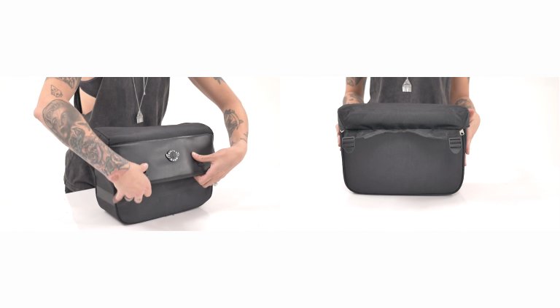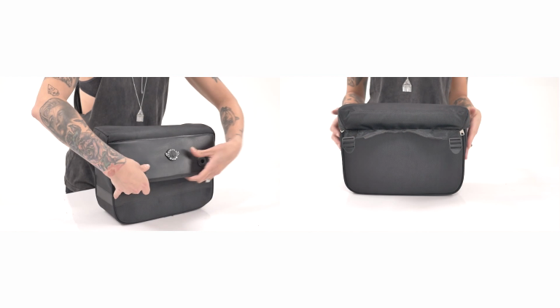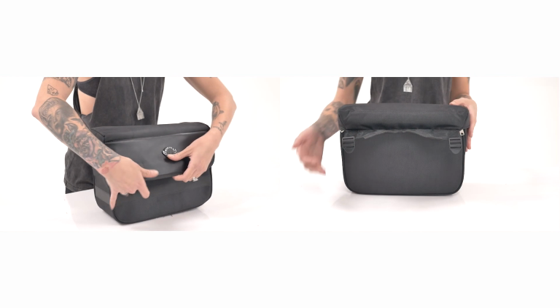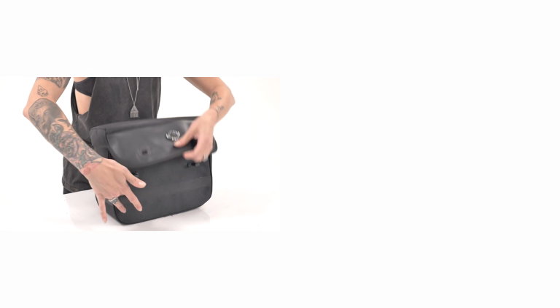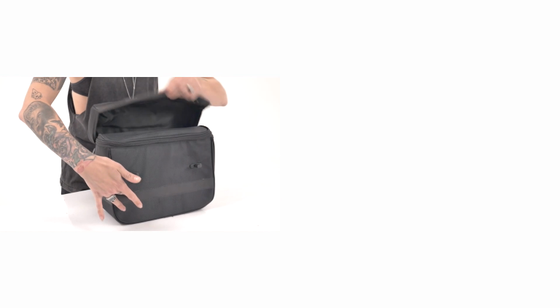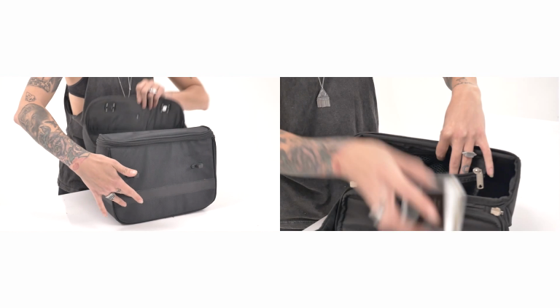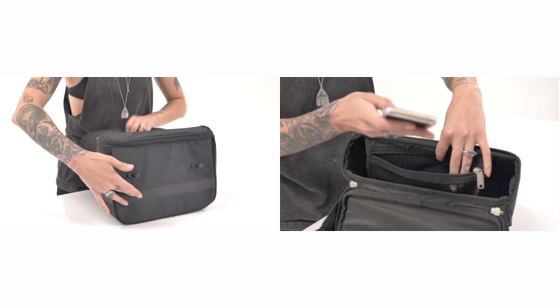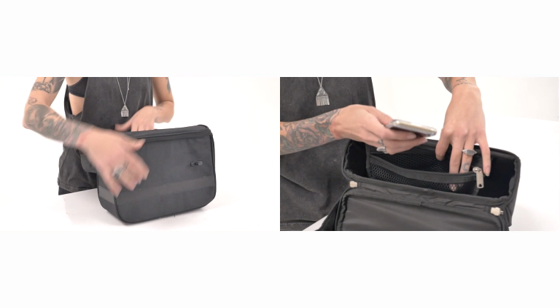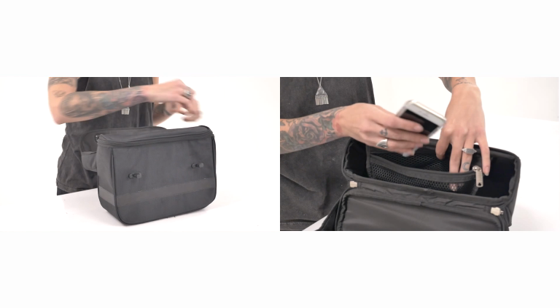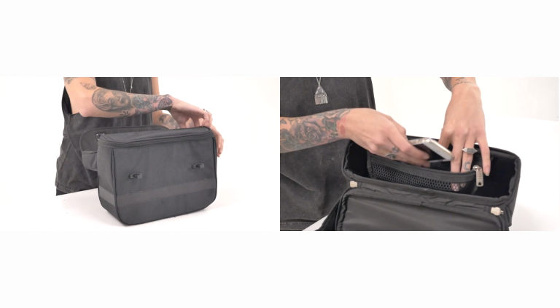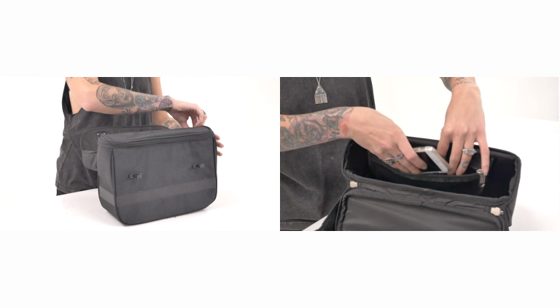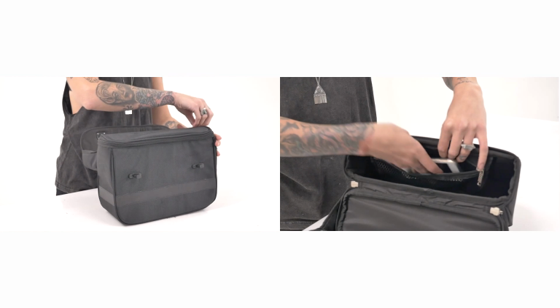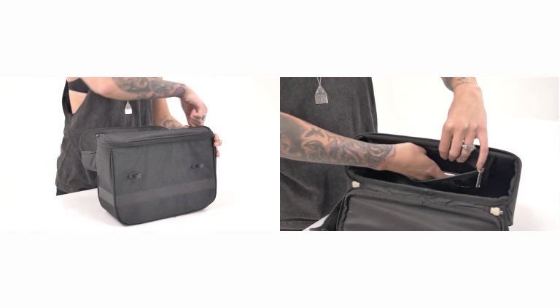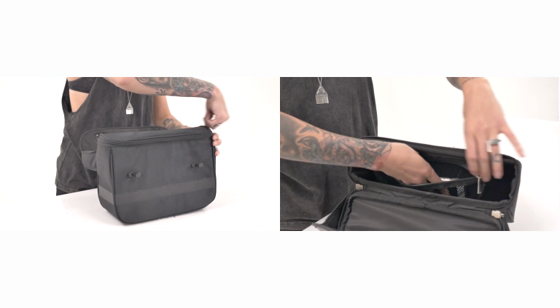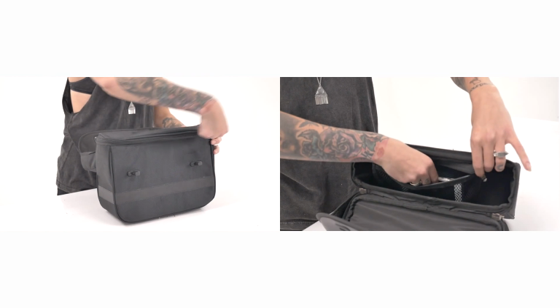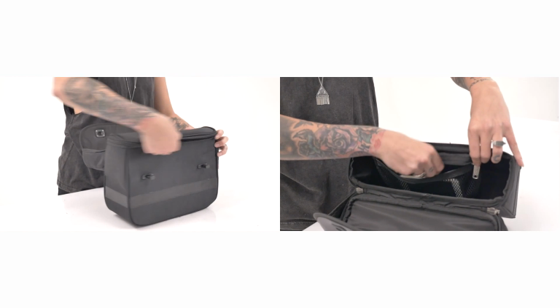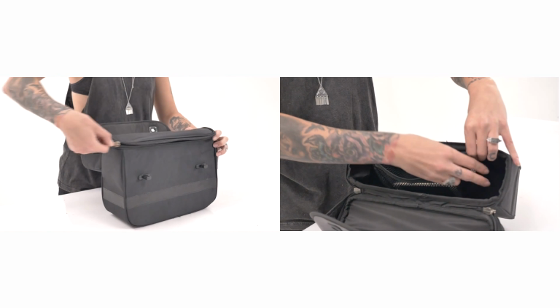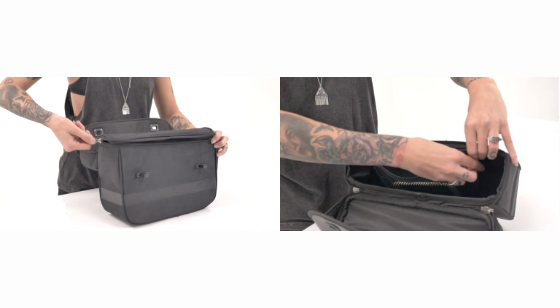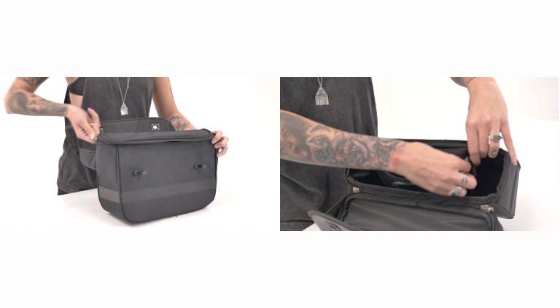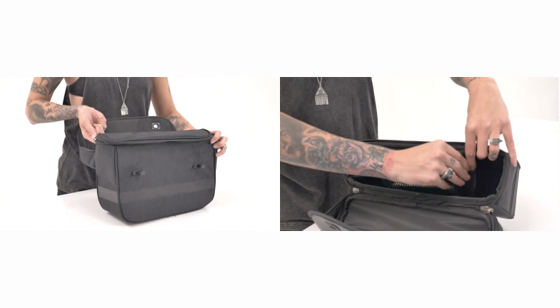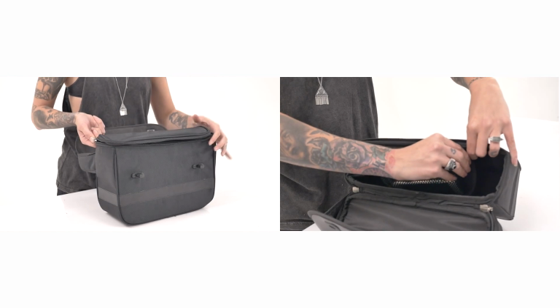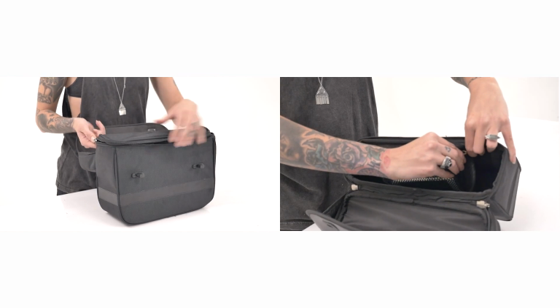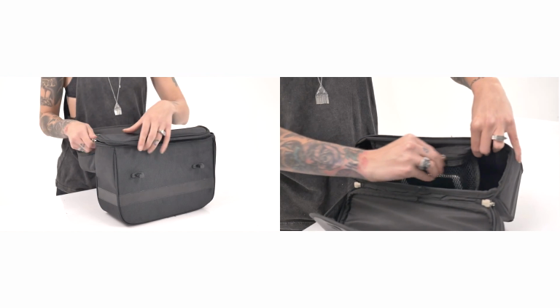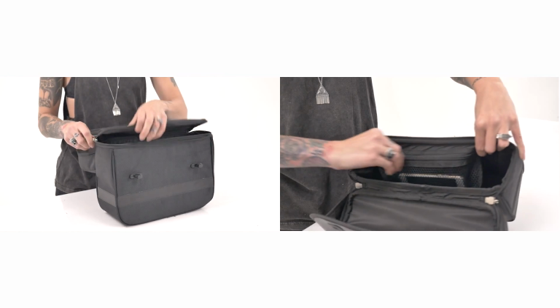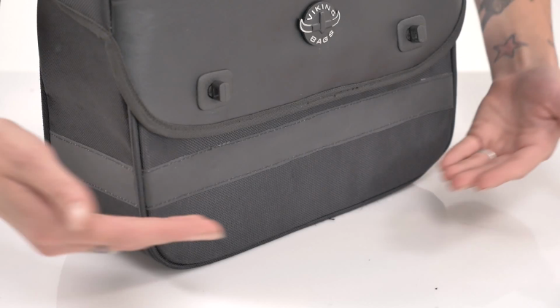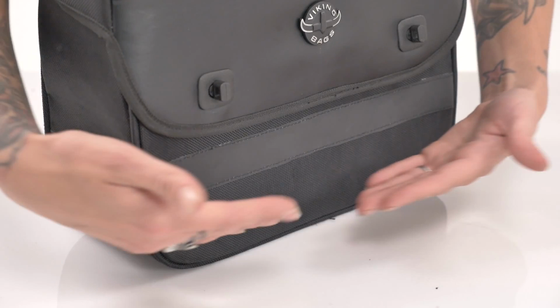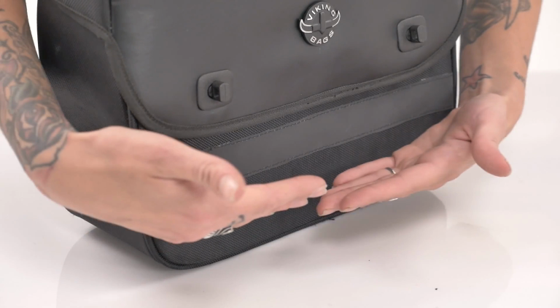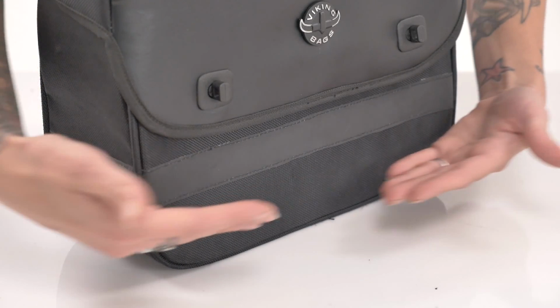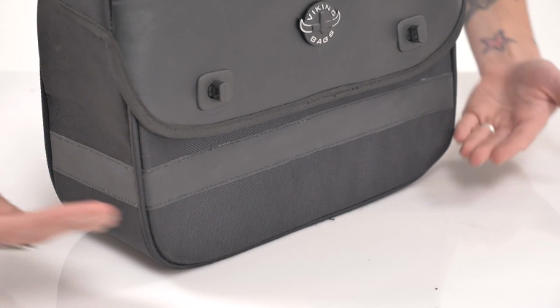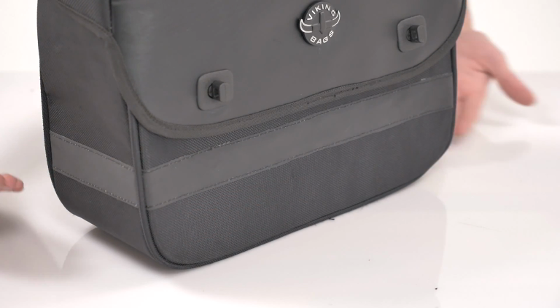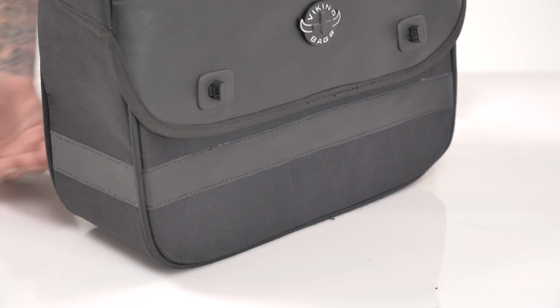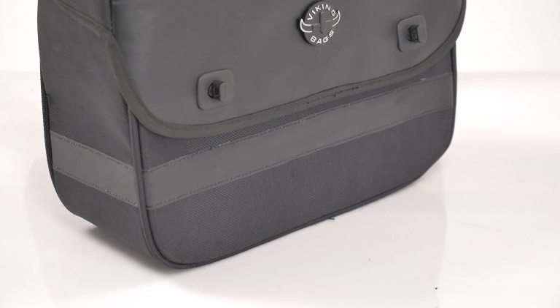They have lockable zipper pulls making it safer for your belongings, and are made with heavy-duty Cardera and Viking leather panels. This makes them much more attractive than traditional scooter bags. These bags also have reflective stripes that go around each bag.